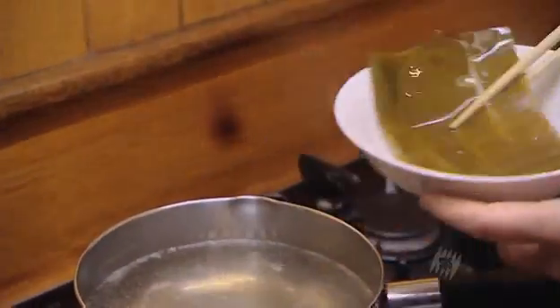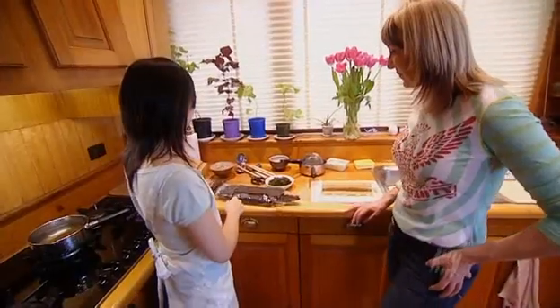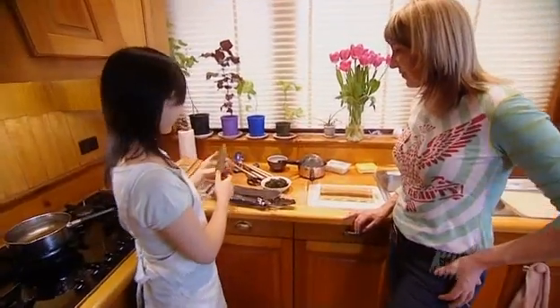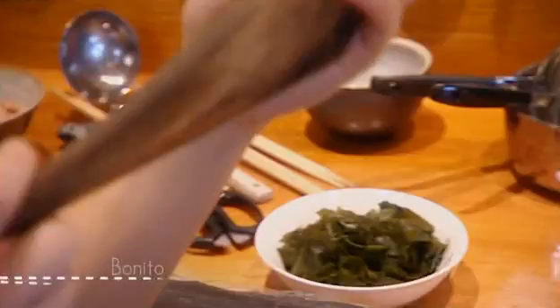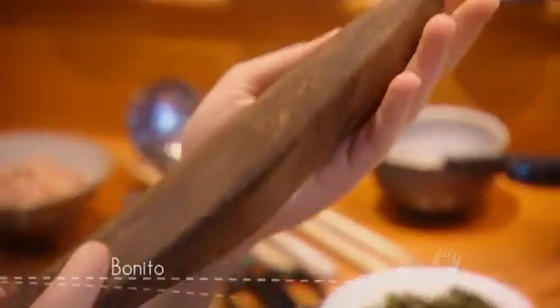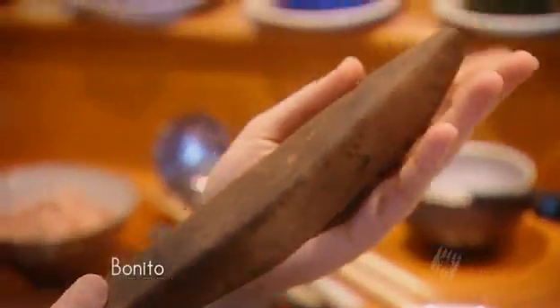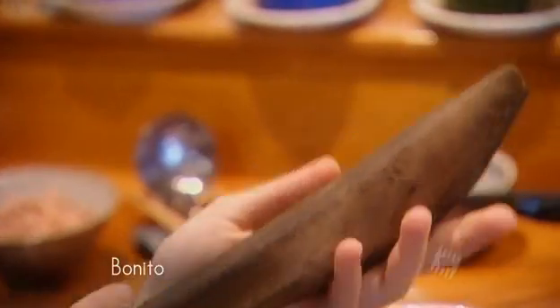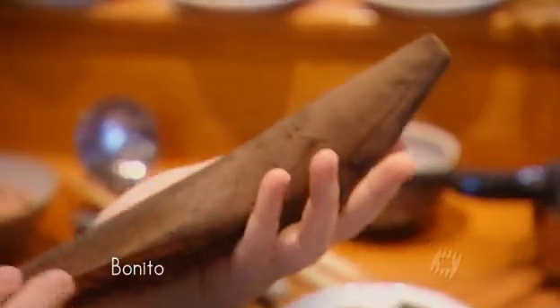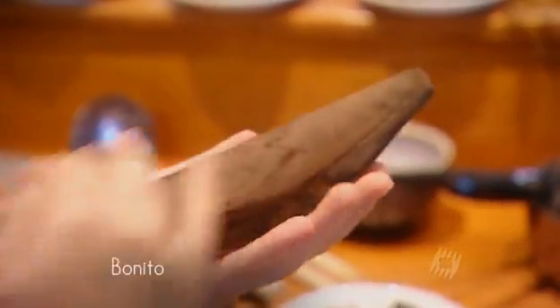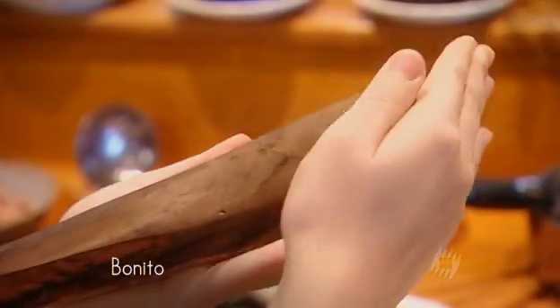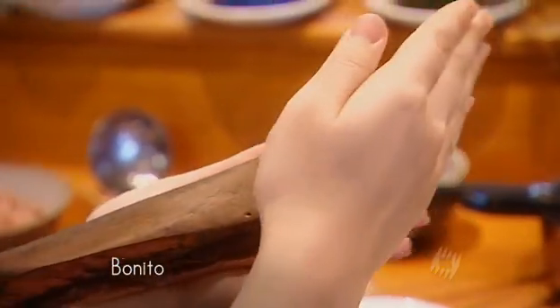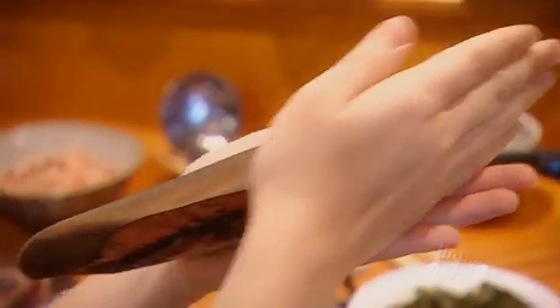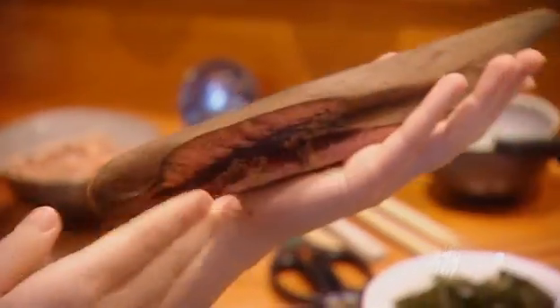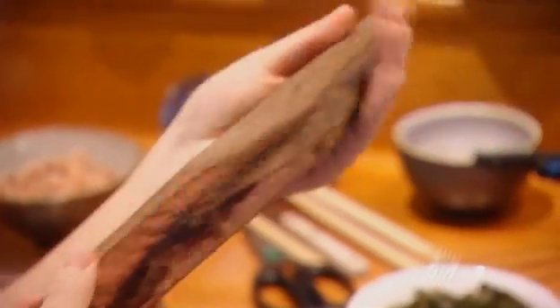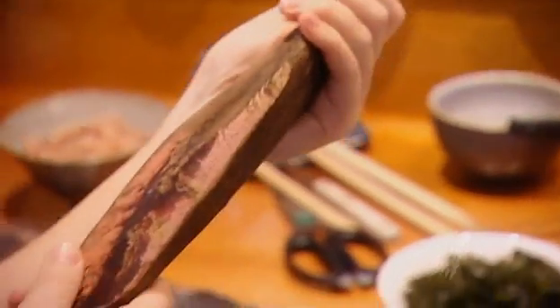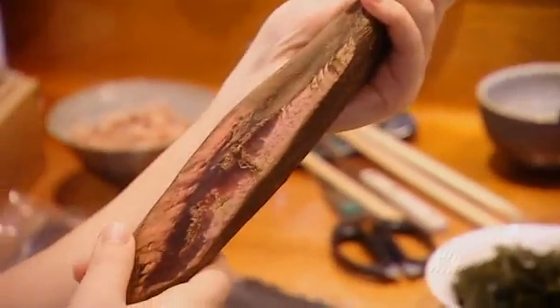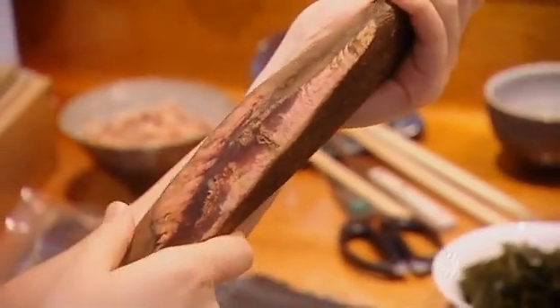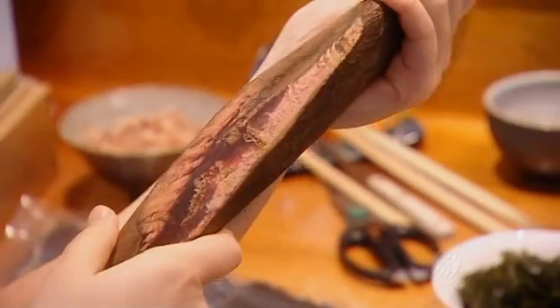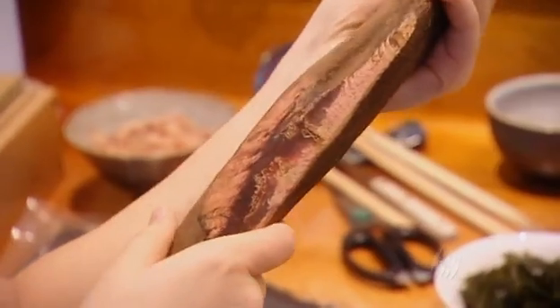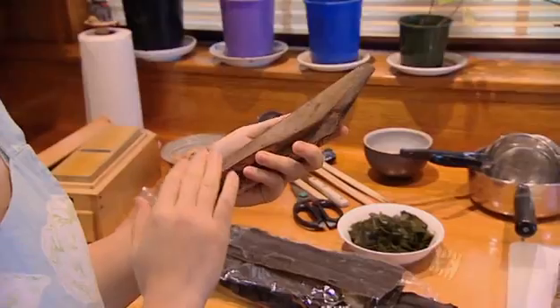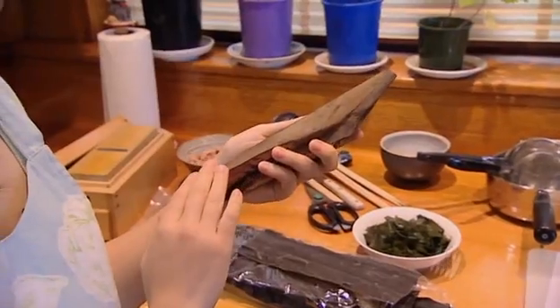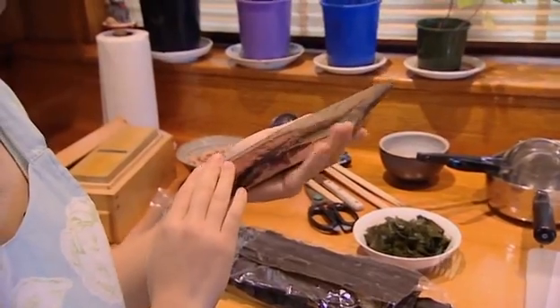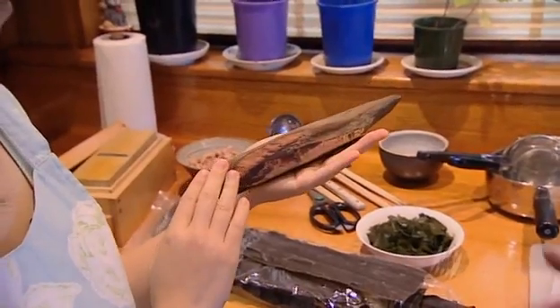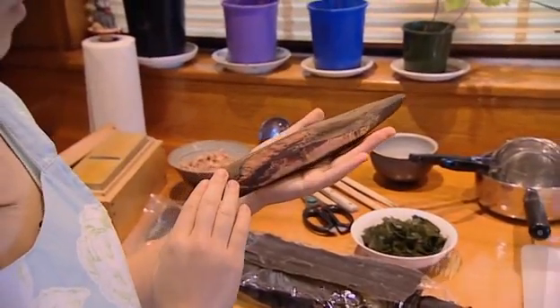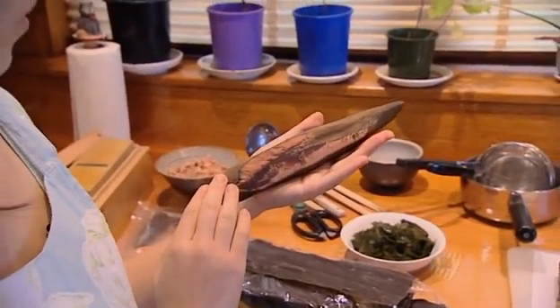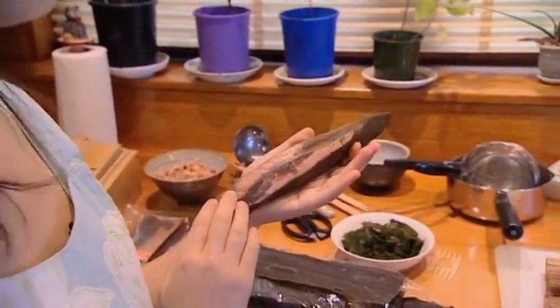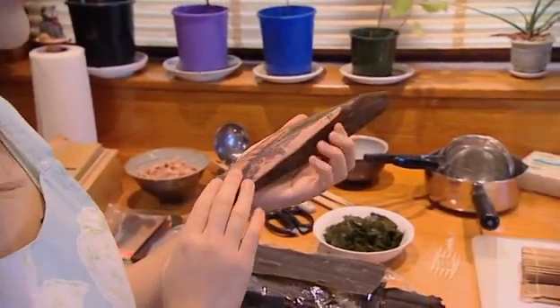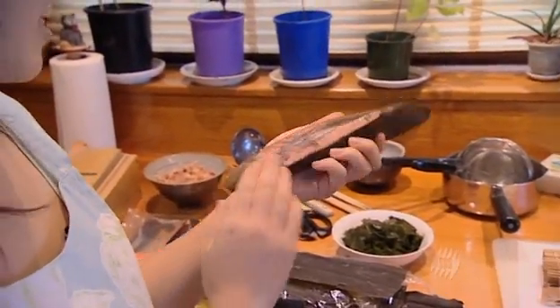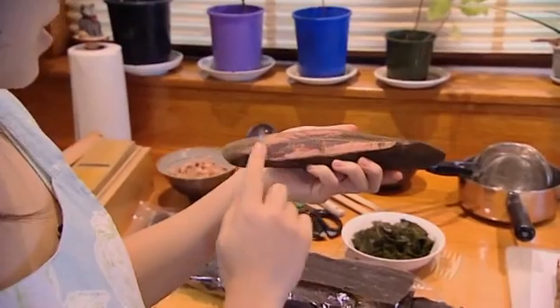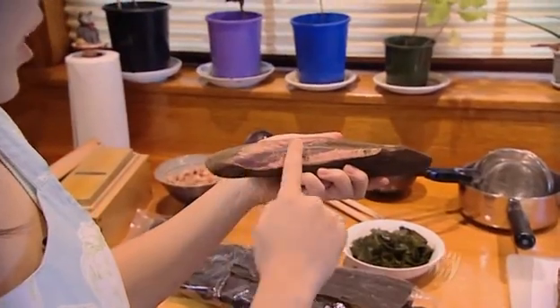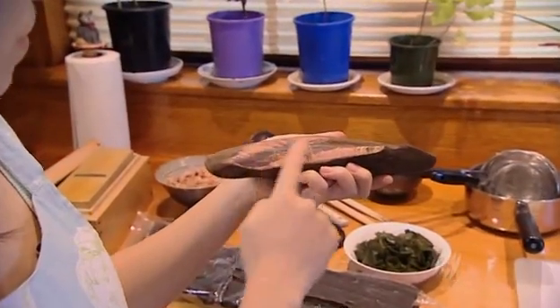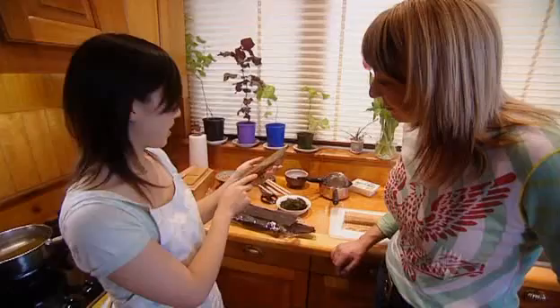Now this is the bonito. It's a piece of the fish that's been boiled and smoked and dried. Sort of looks like a prosciutto almost. And you have this really nice shiny meat inside.